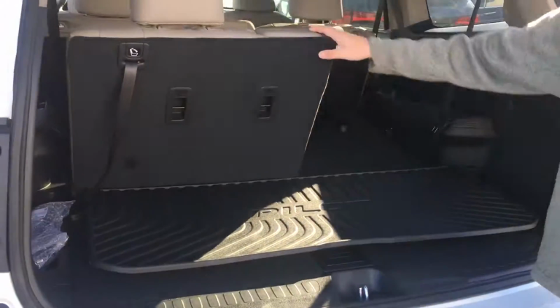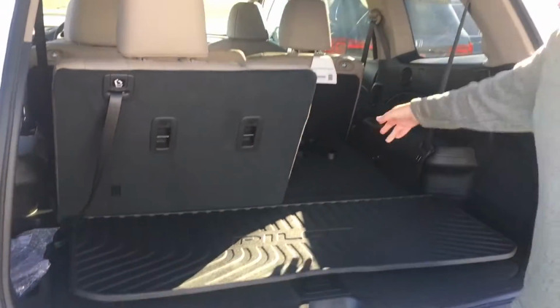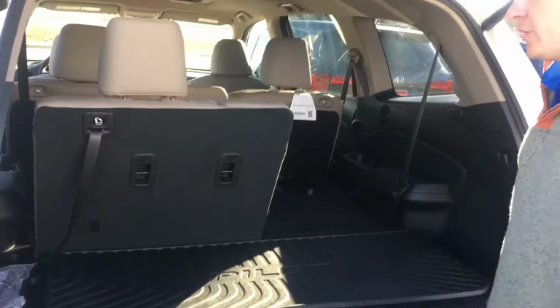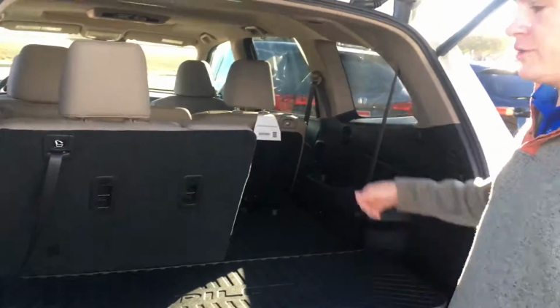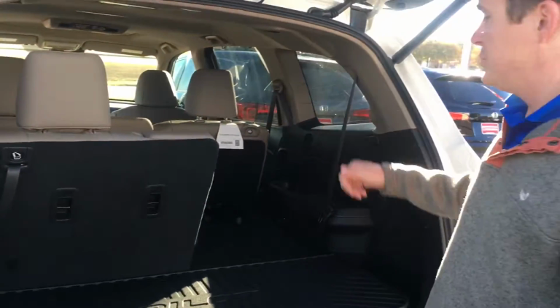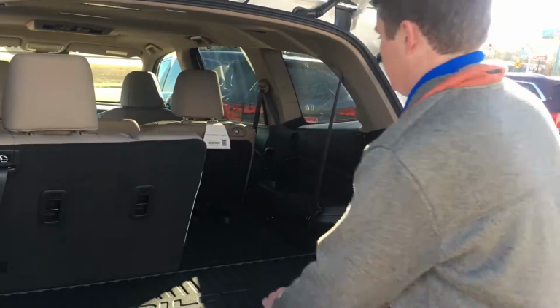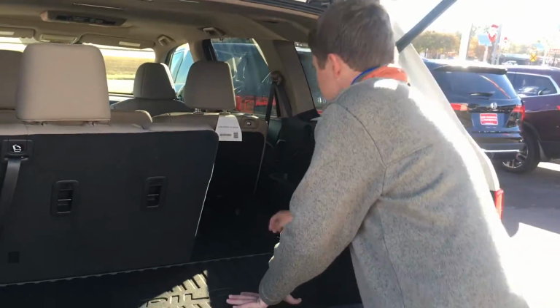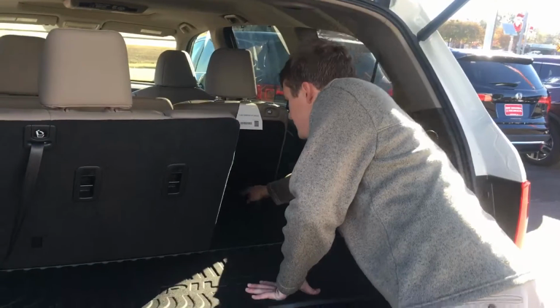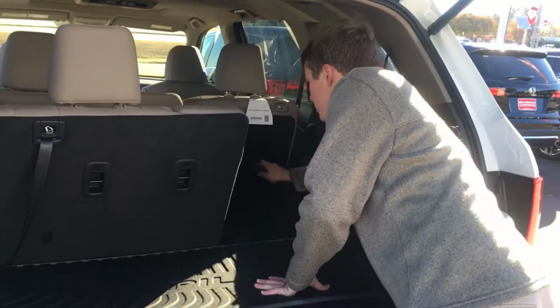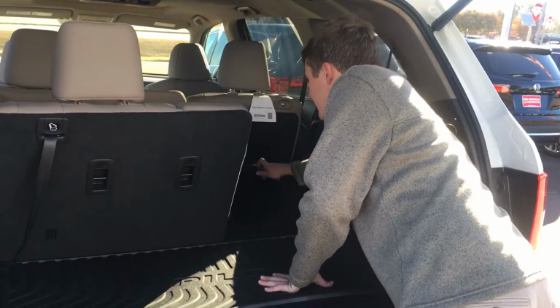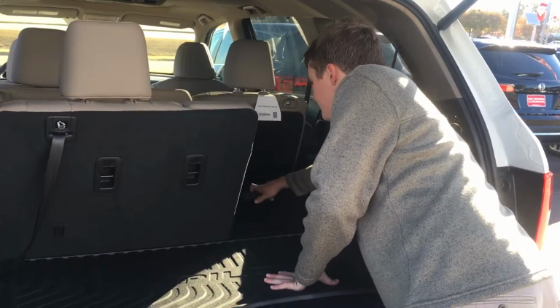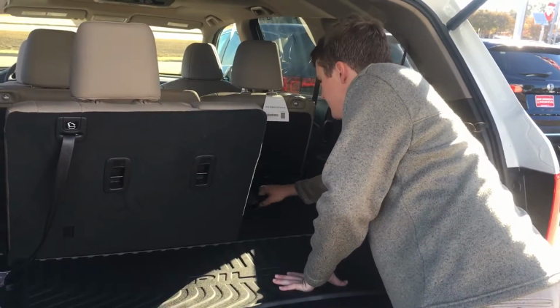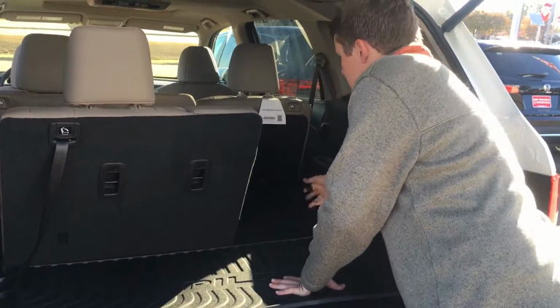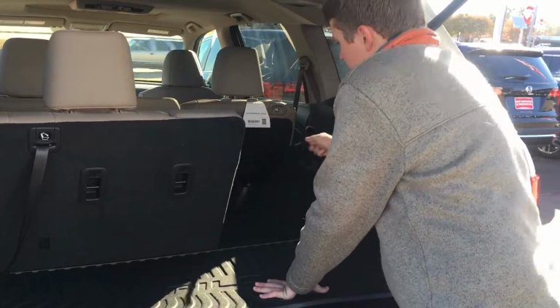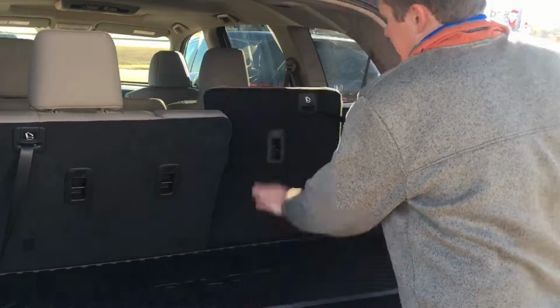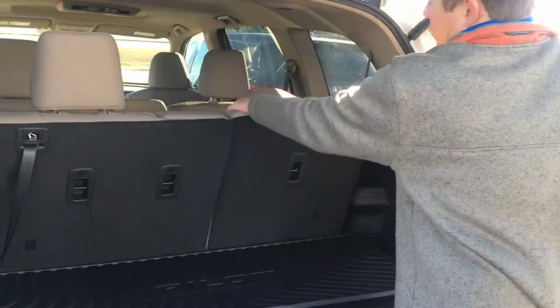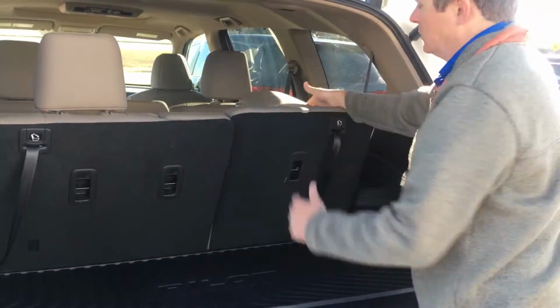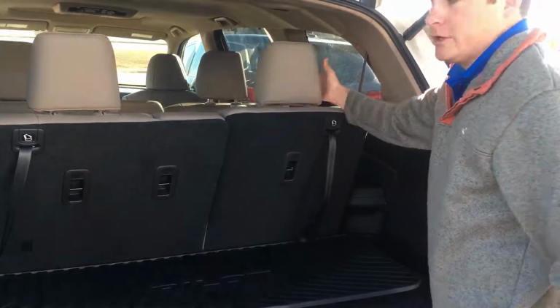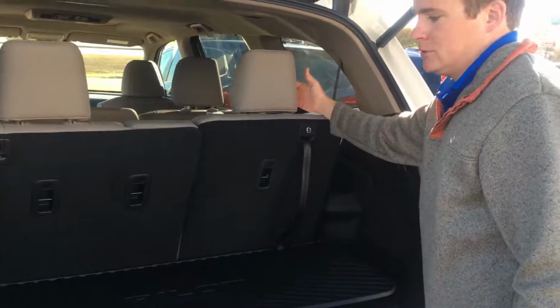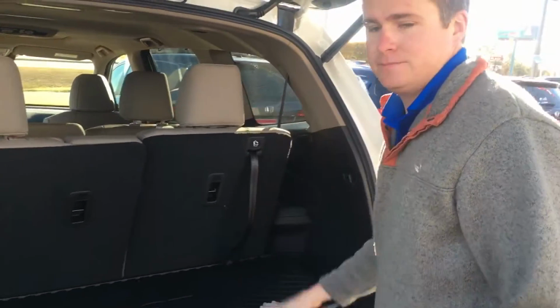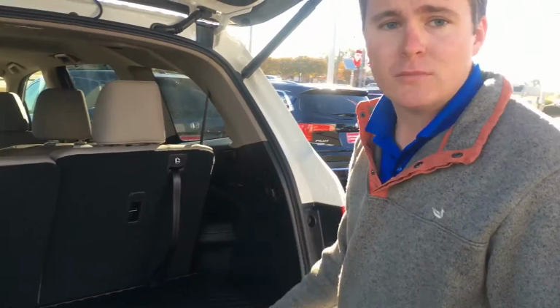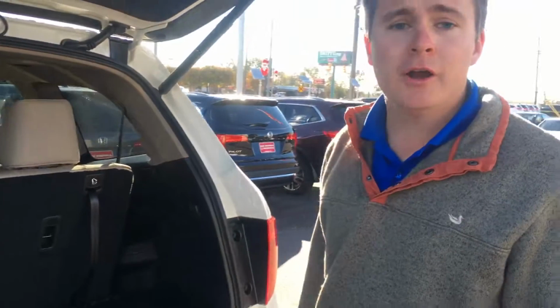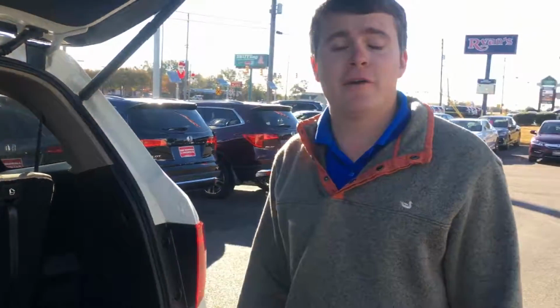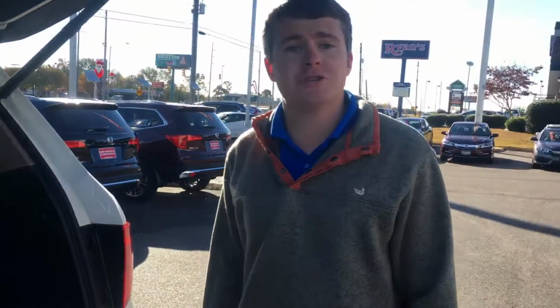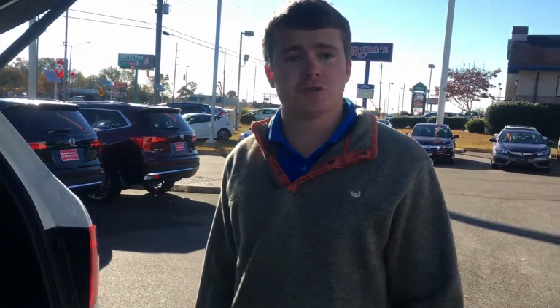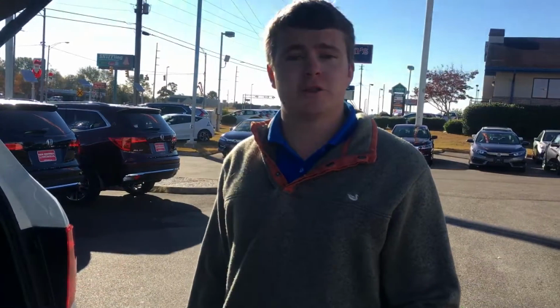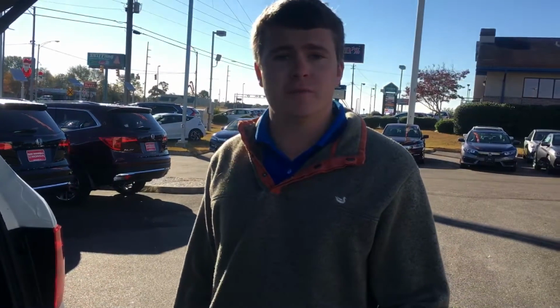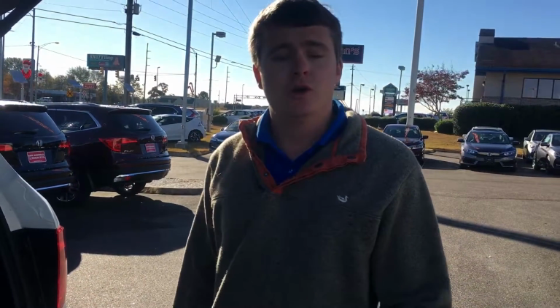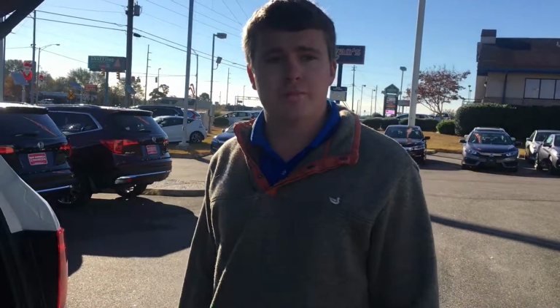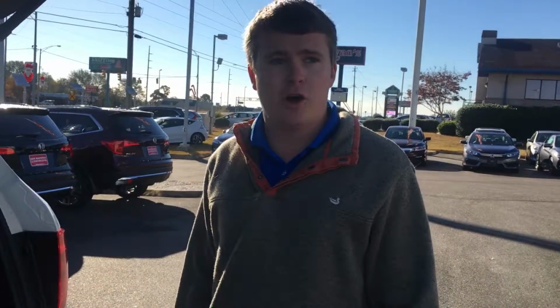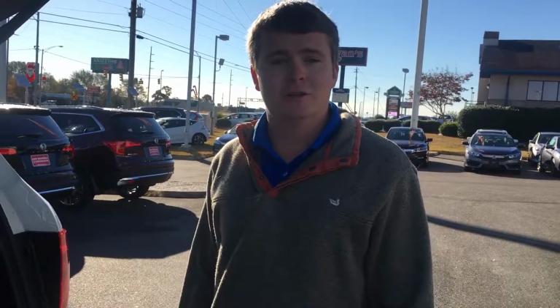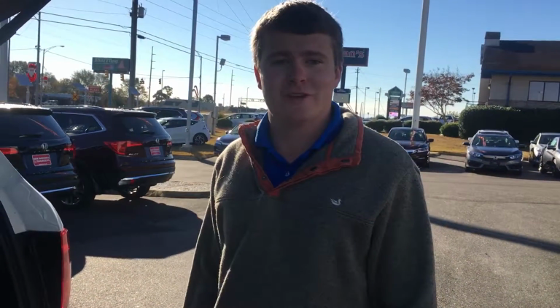The seats are actually going to fold down to a 60/40 split. Pull them back up — it's very simple, just grab right here and pull. Quick. If you have any questions you can respond to this email or give me a call. Thank you.